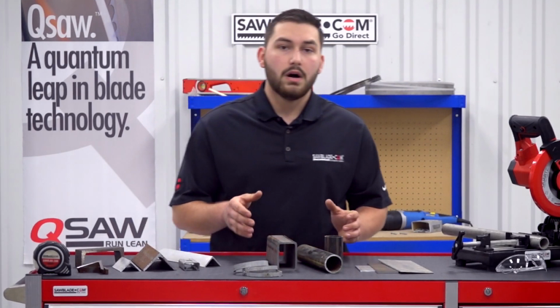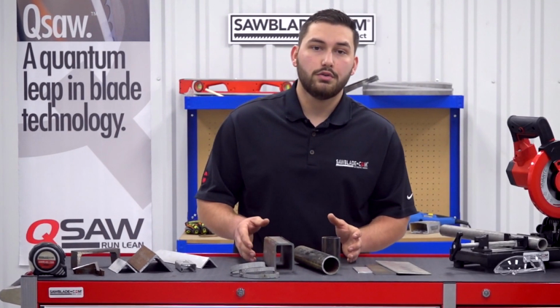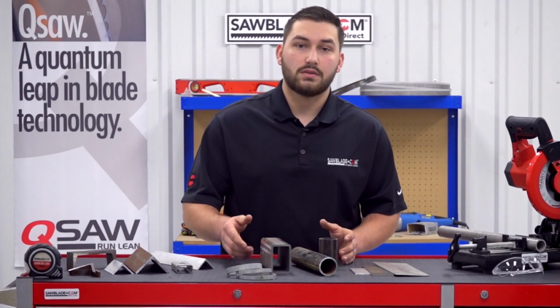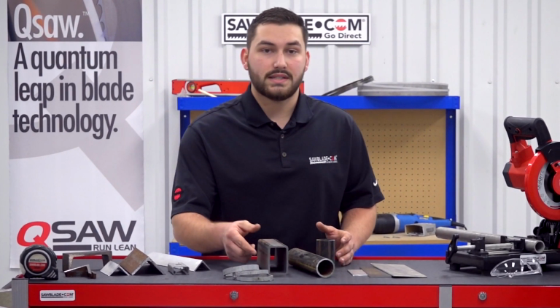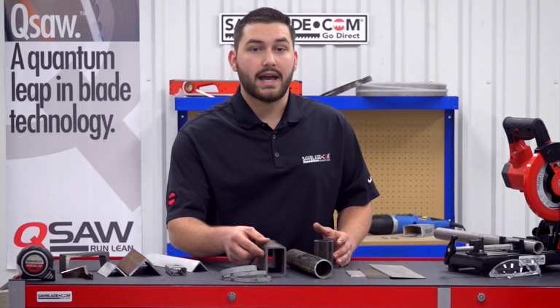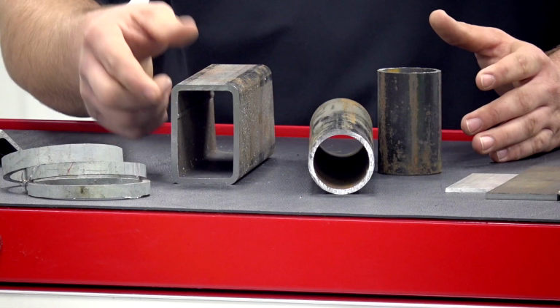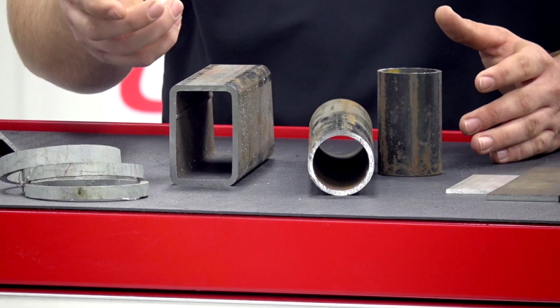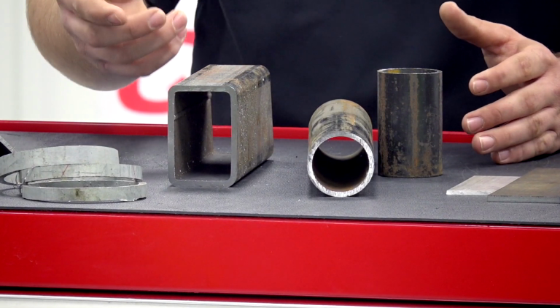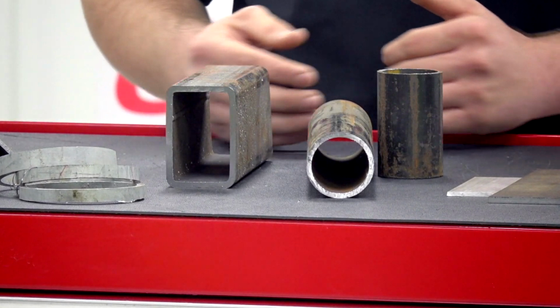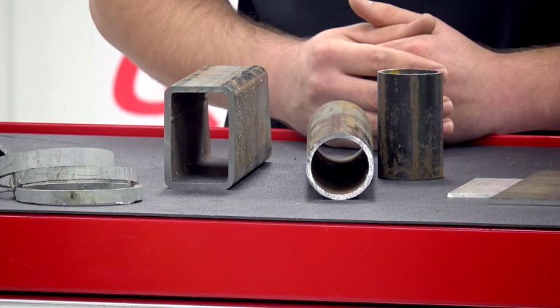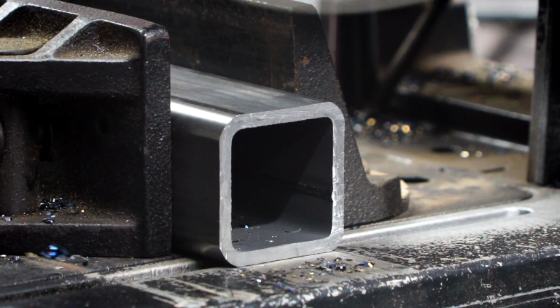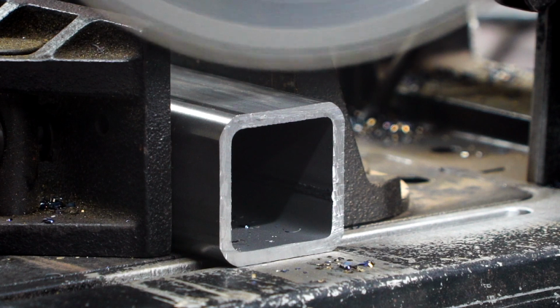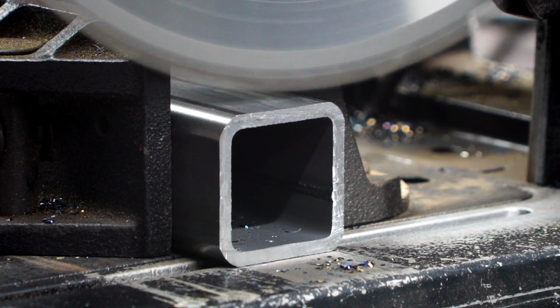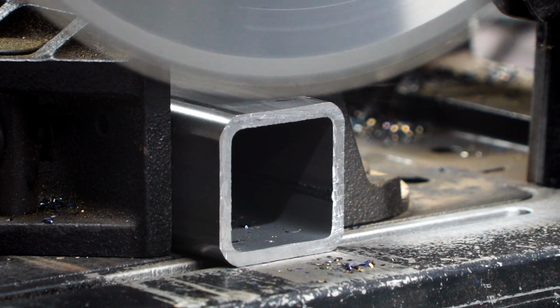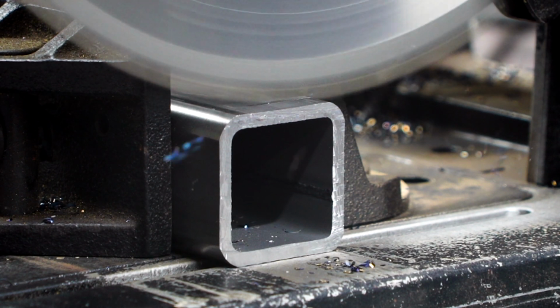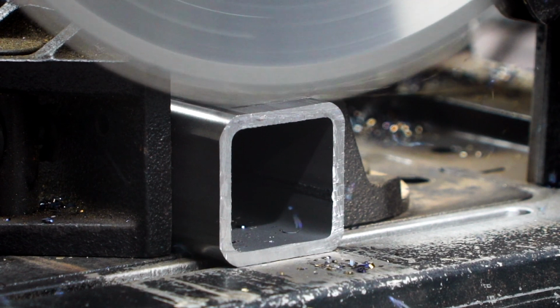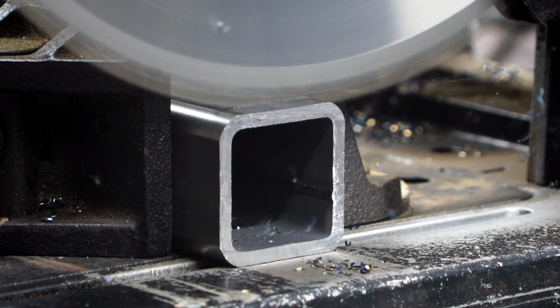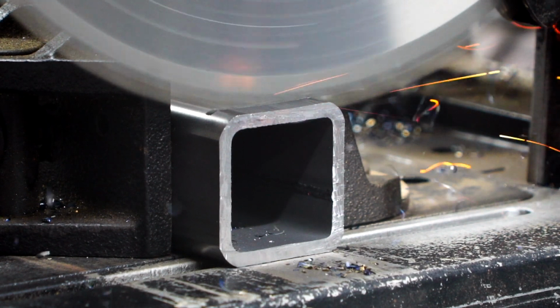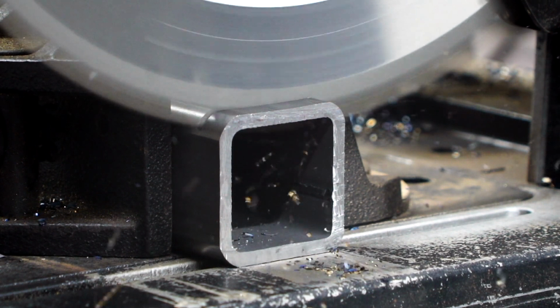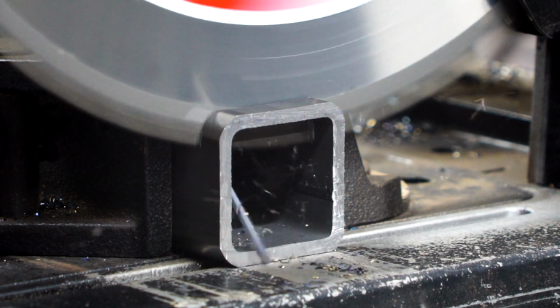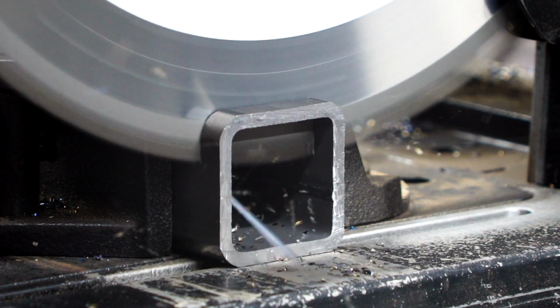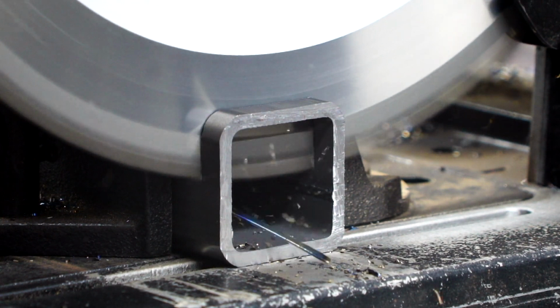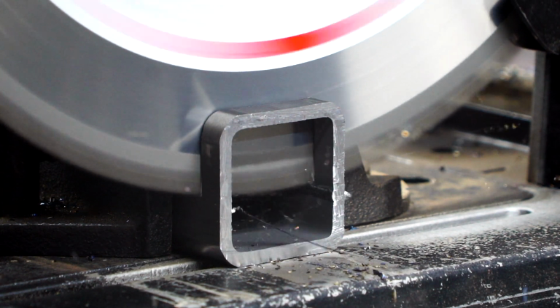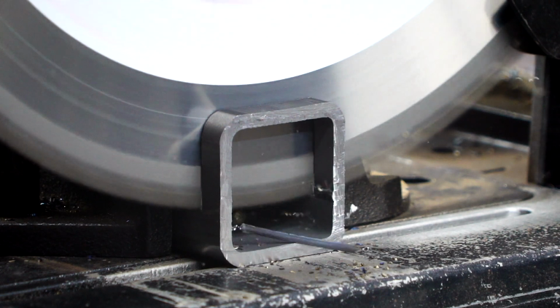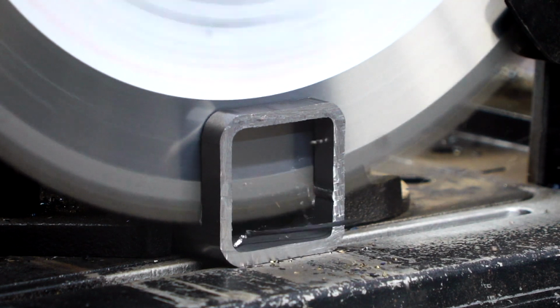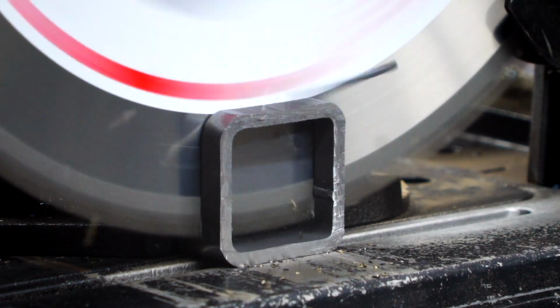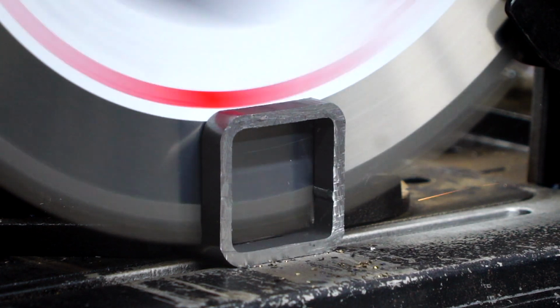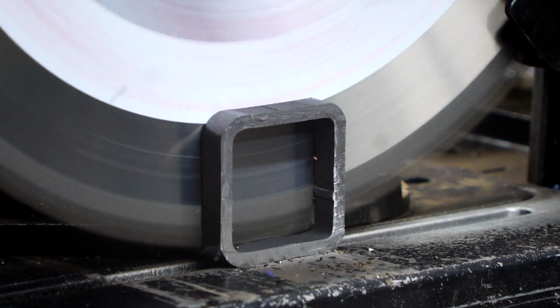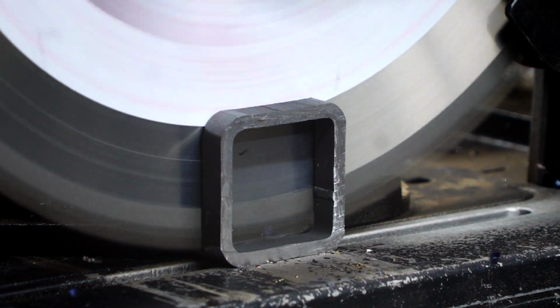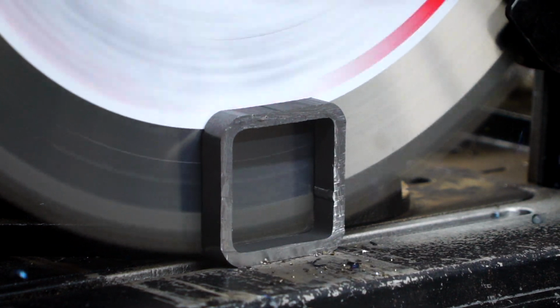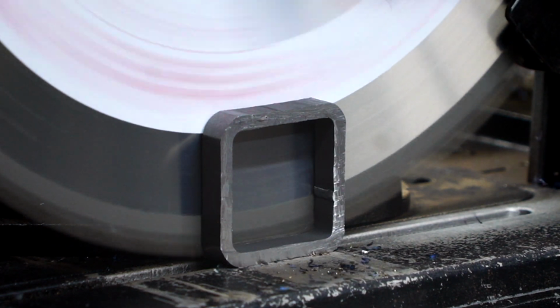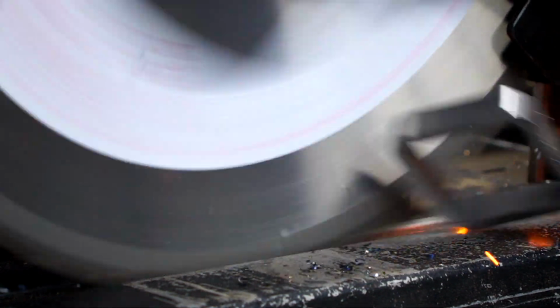Most tubing has a welded seam, and it is the hardest part of the workpiece. Entry or exit through that section will wear down the carbide tips more than cutting through it horizontally. It is best to point the seam away from the operator towards the back of the machine.